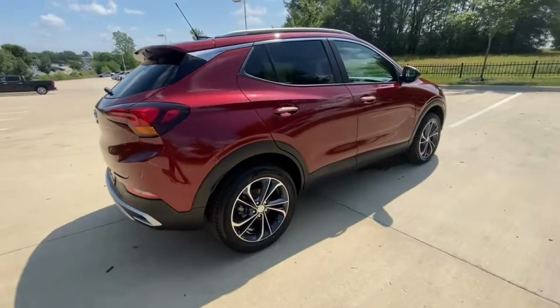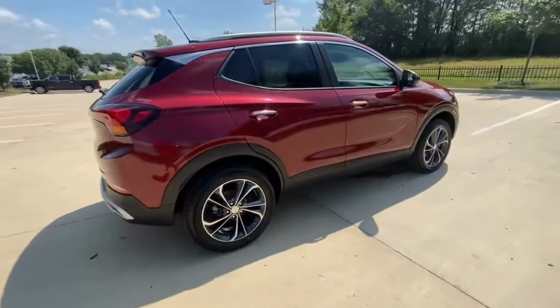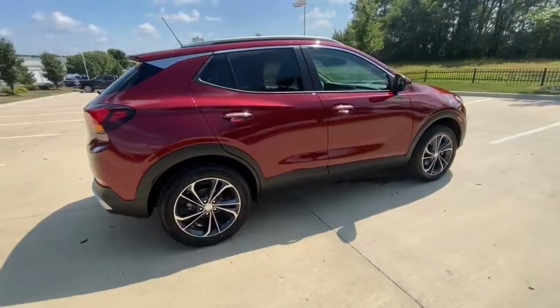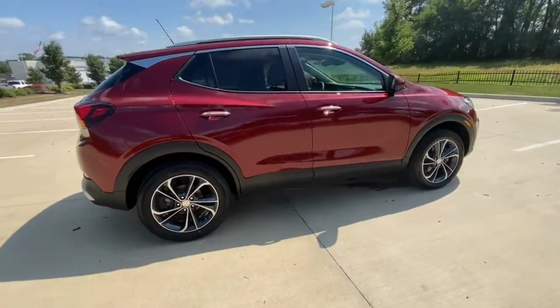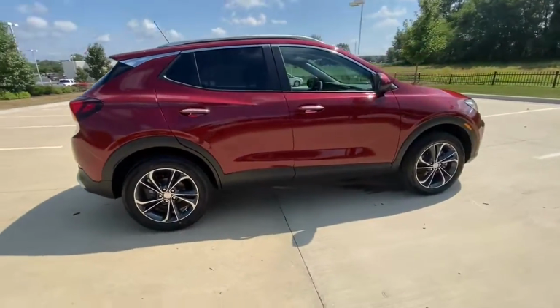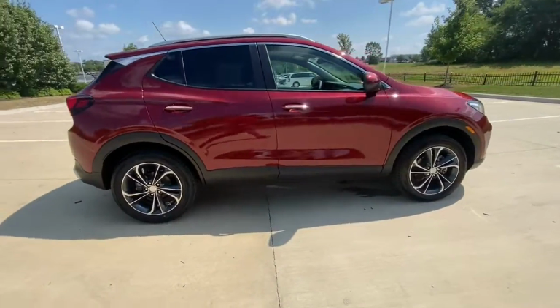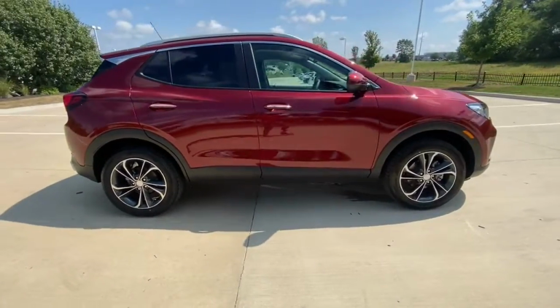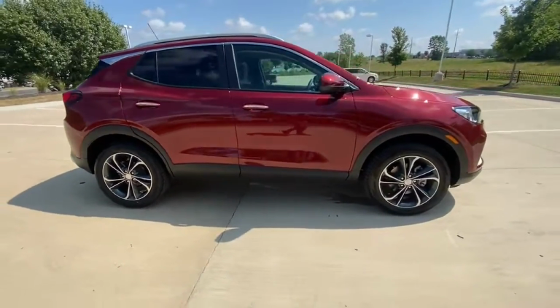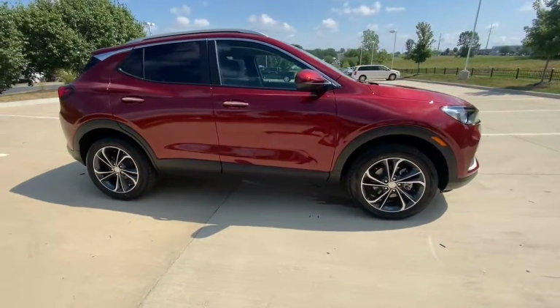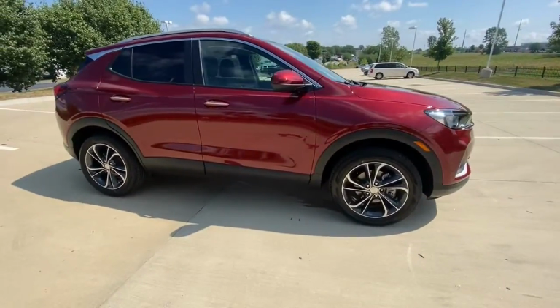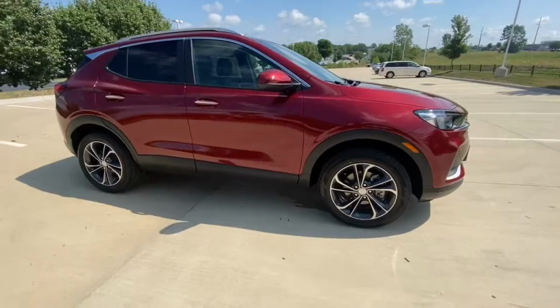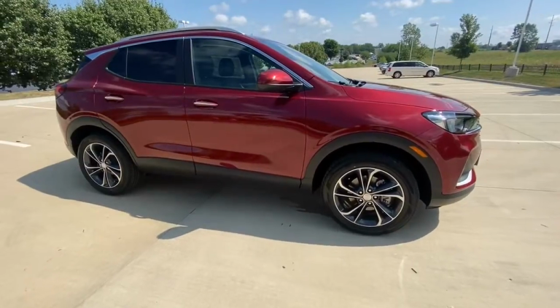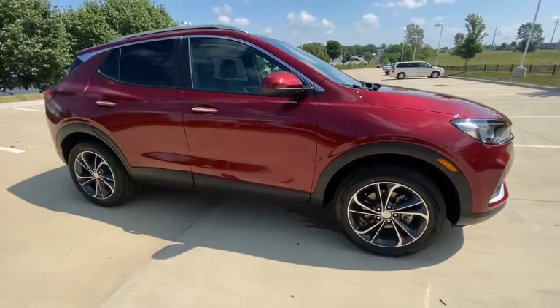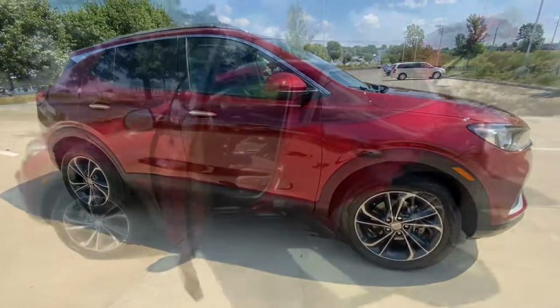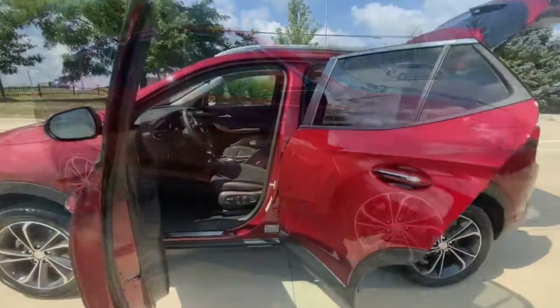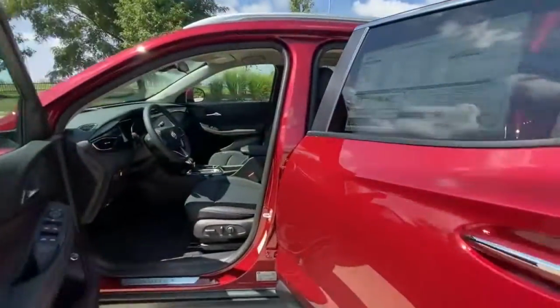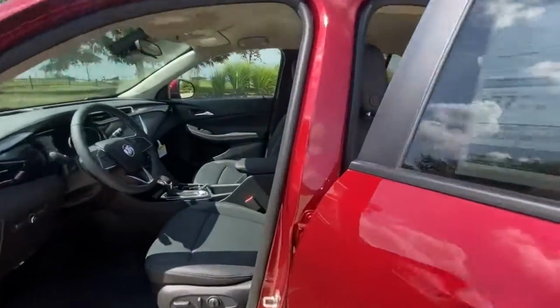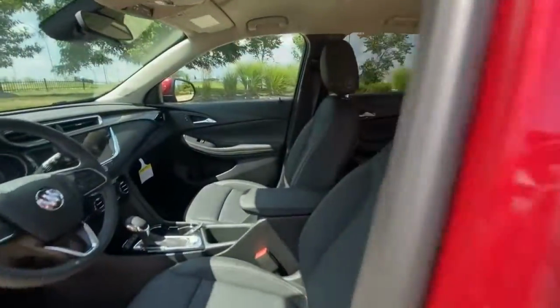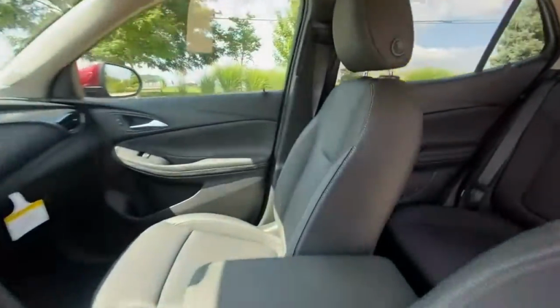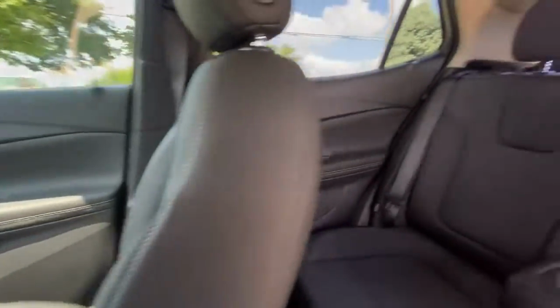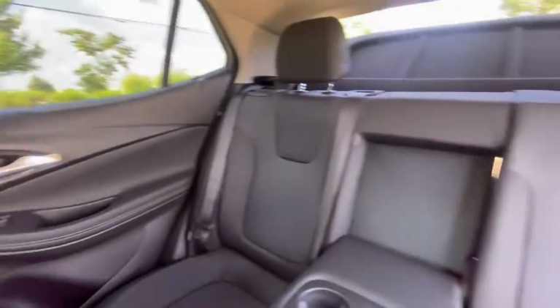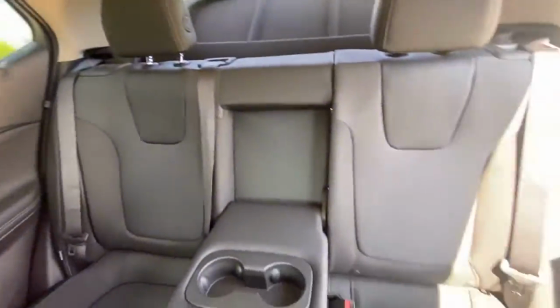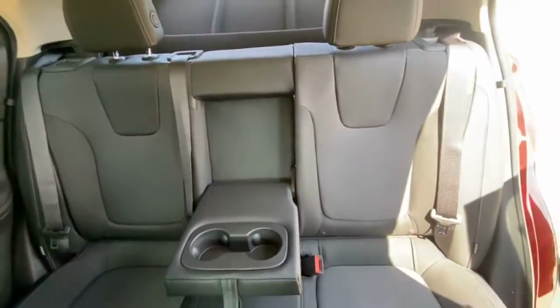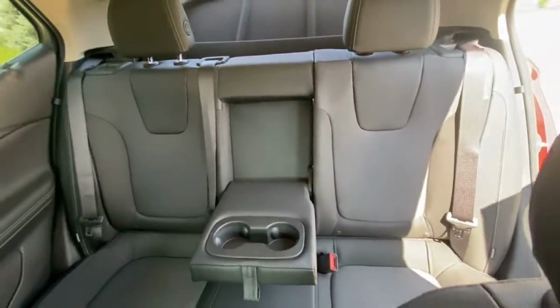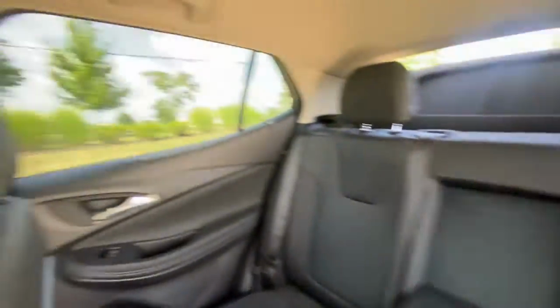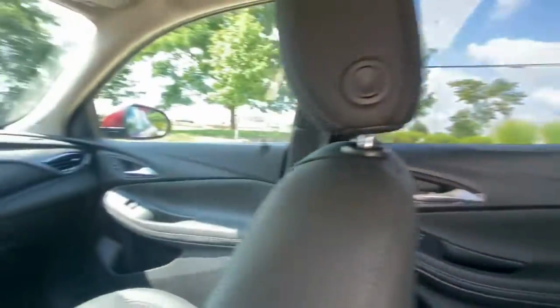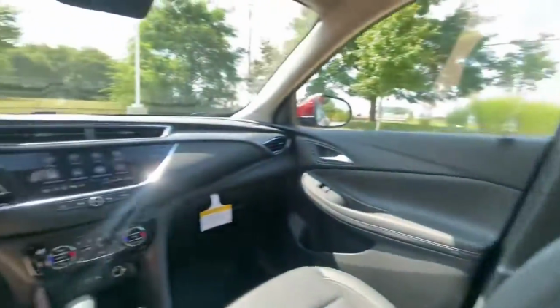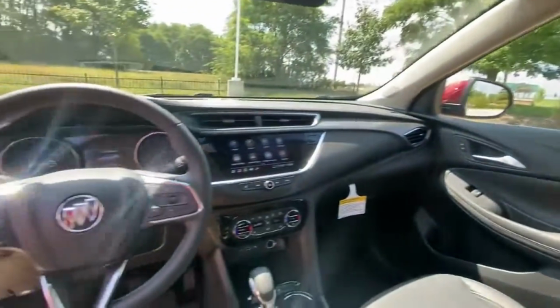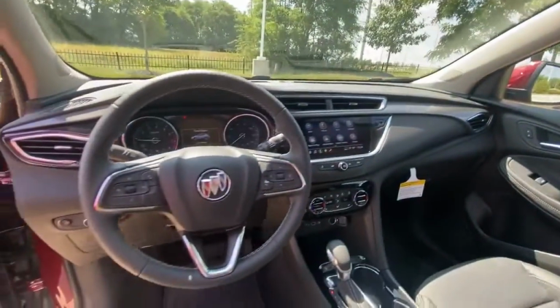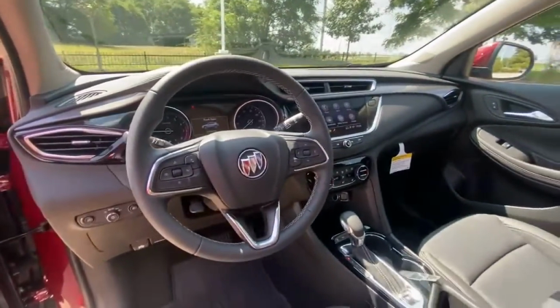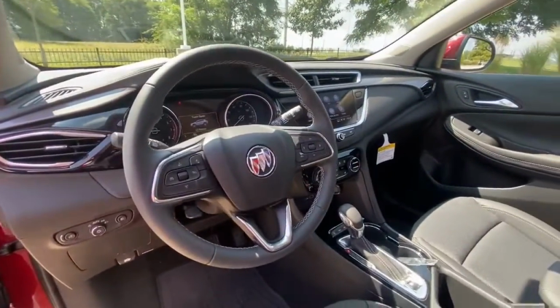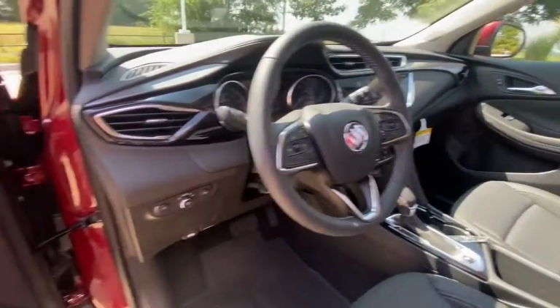Keyless entry, all-wheel drive, heated driver's seat, iPod, MP3 input, satellite radio, remote engine start, lane-keeping assist, heated mirrors, backup camera, fog lamps.